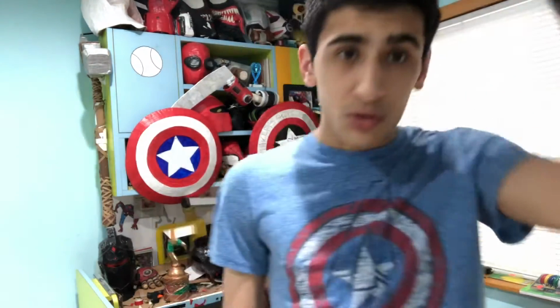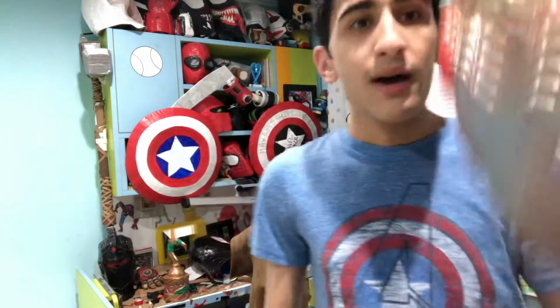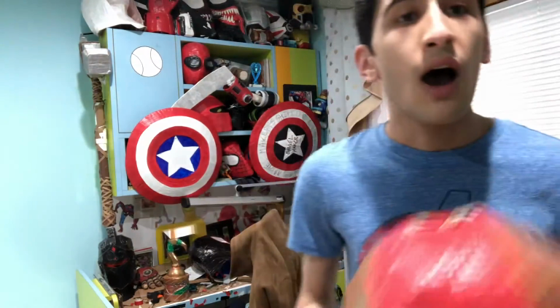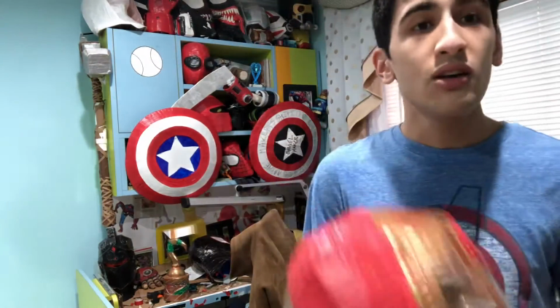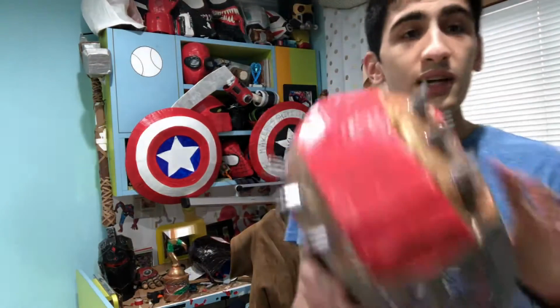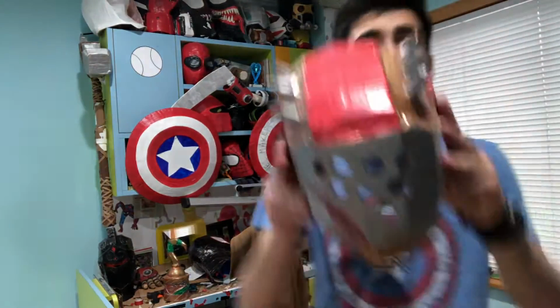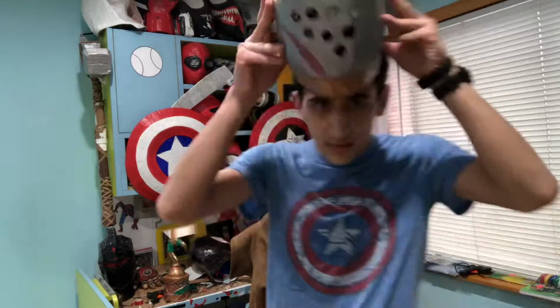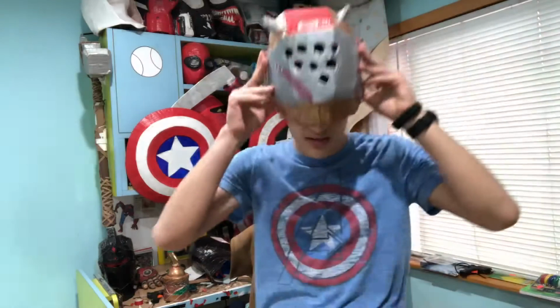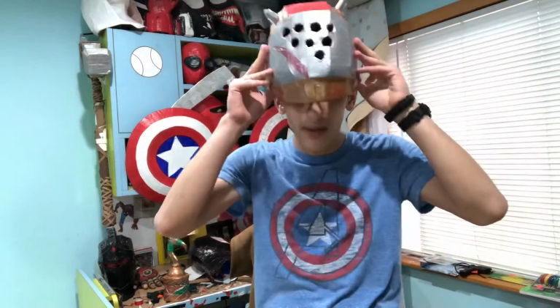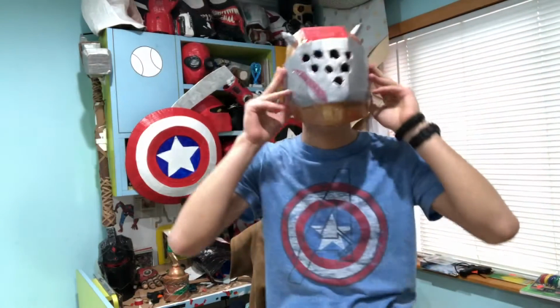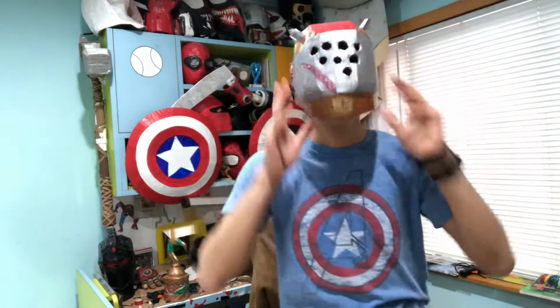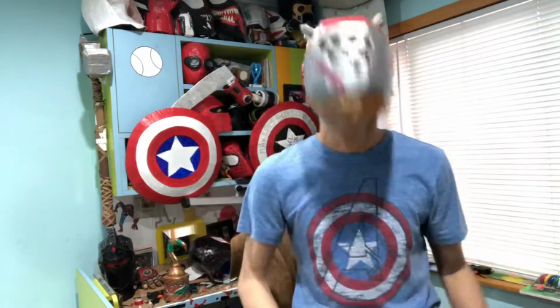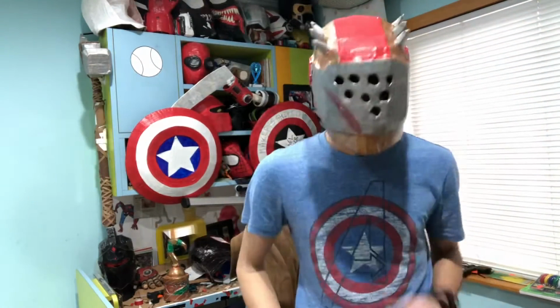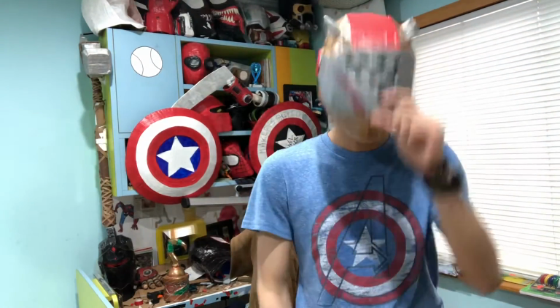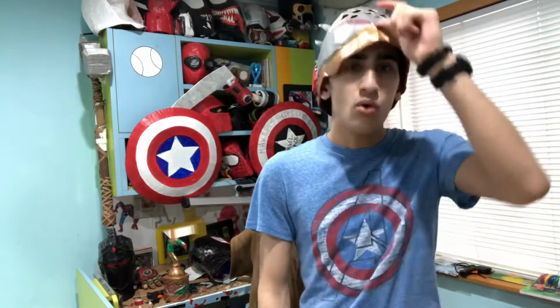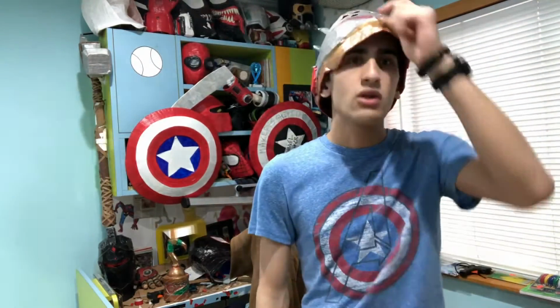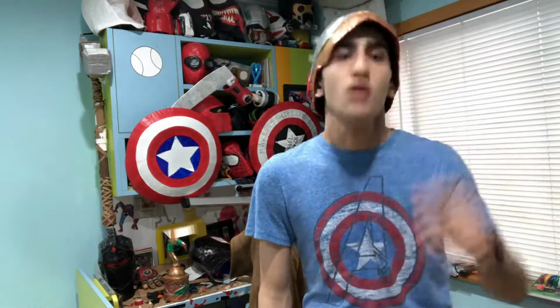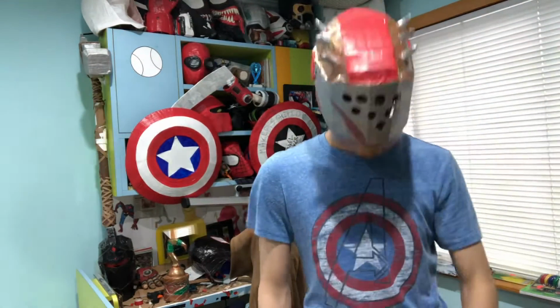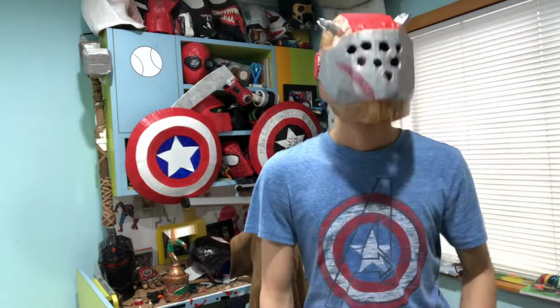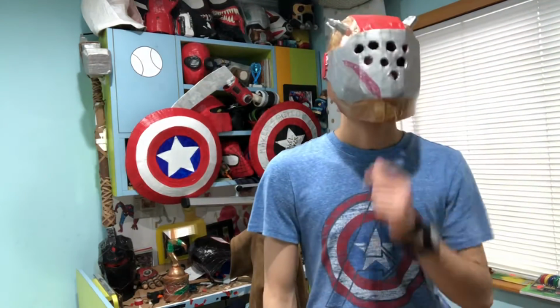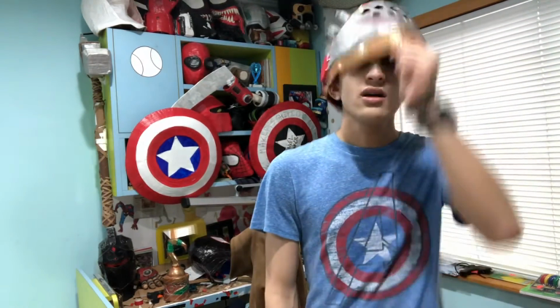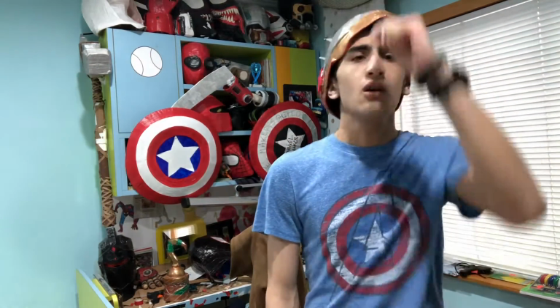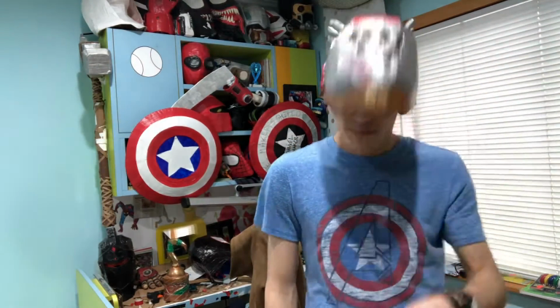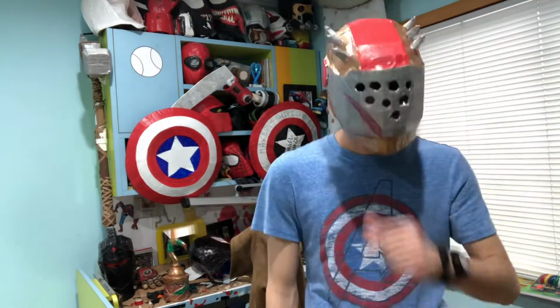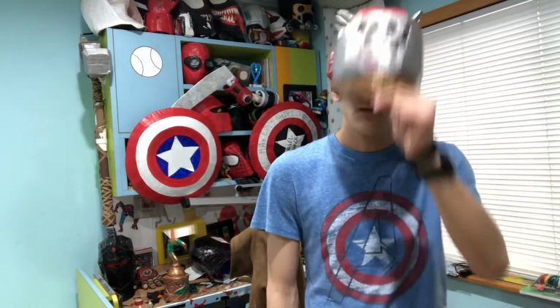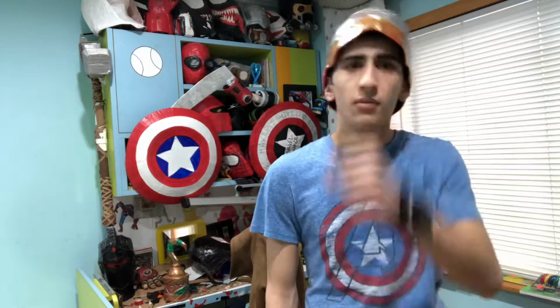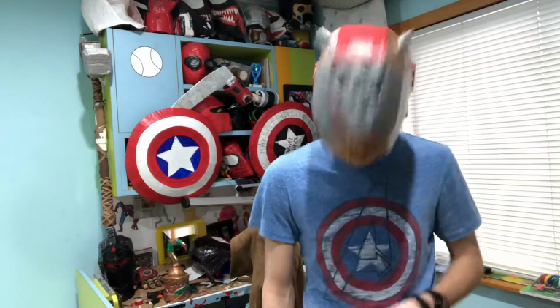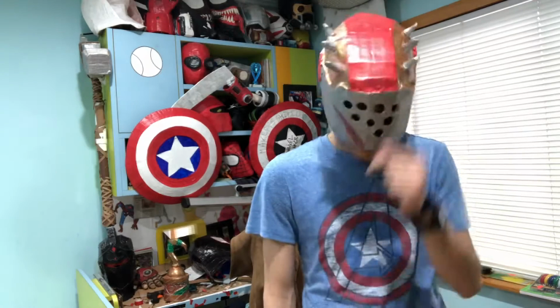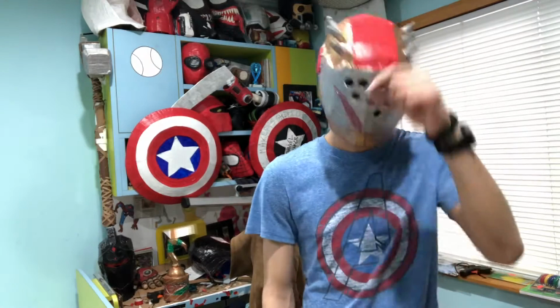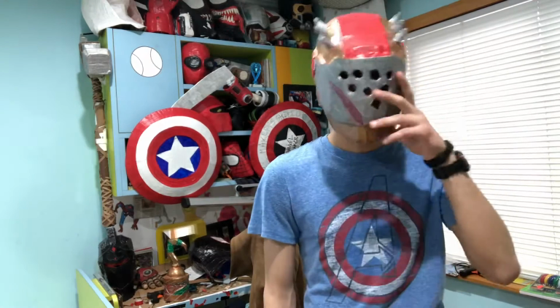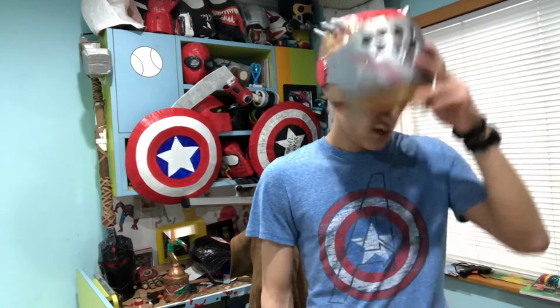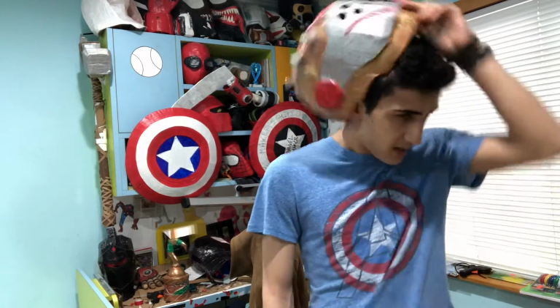So yeah, I decided to make it like this so I could make it go up, put it back down — up, down, up, down, up, down.